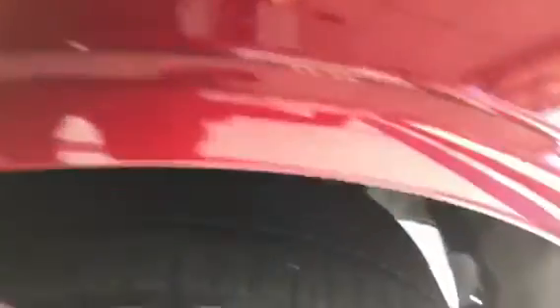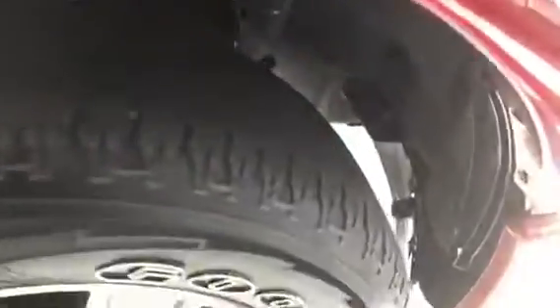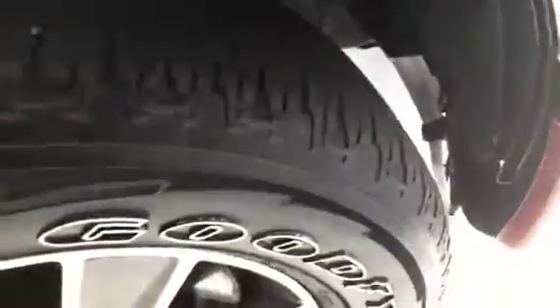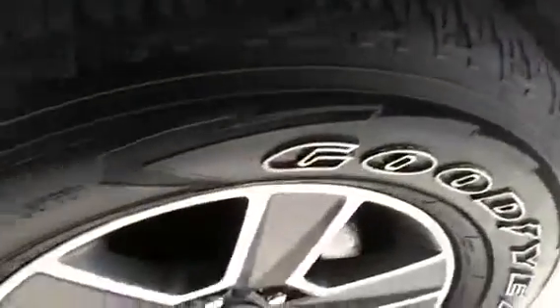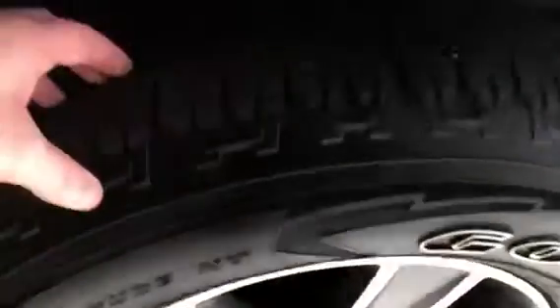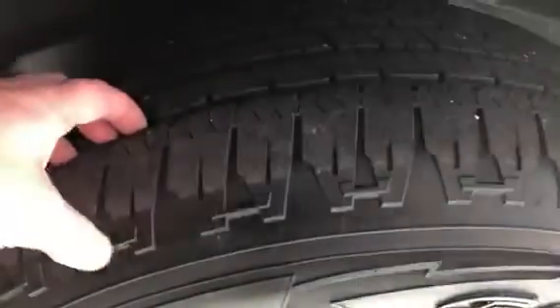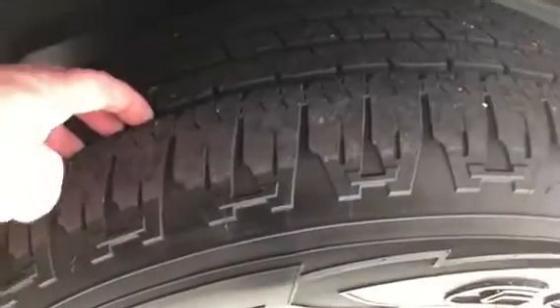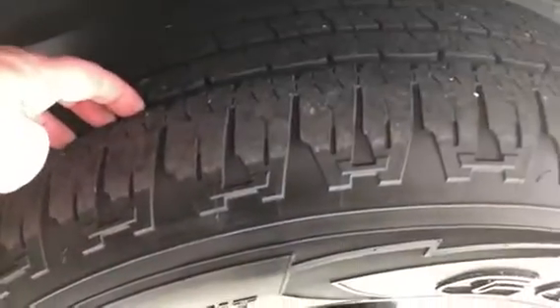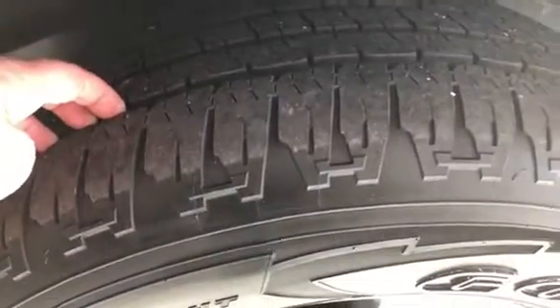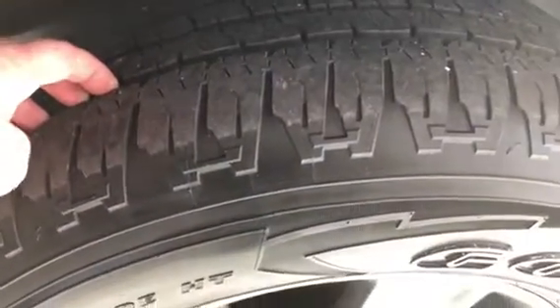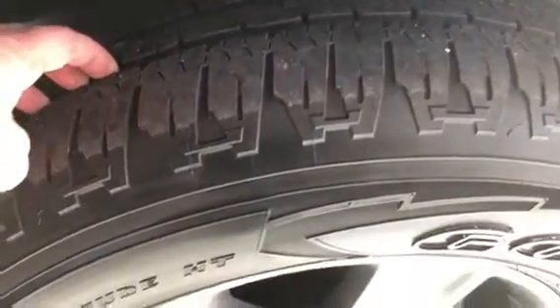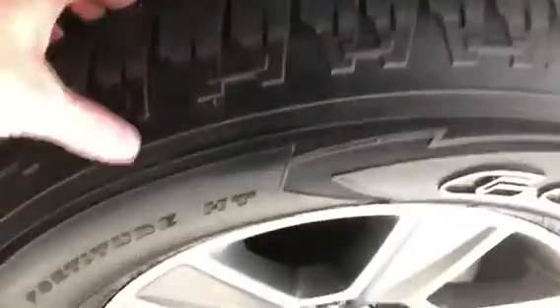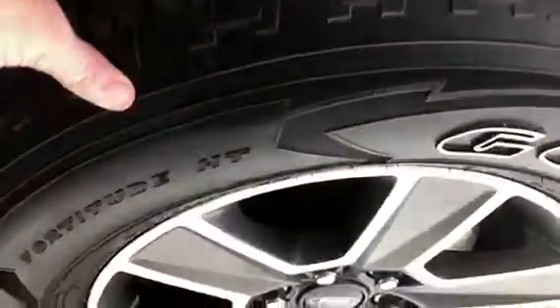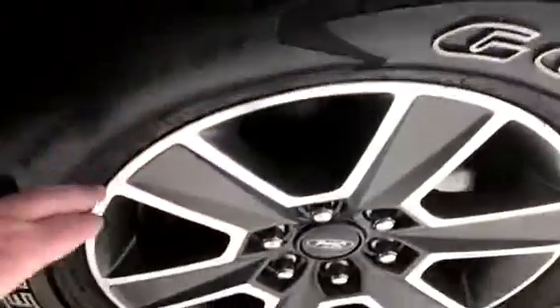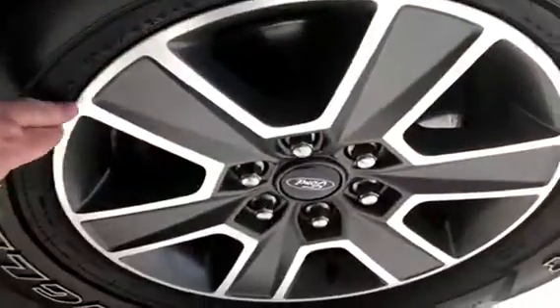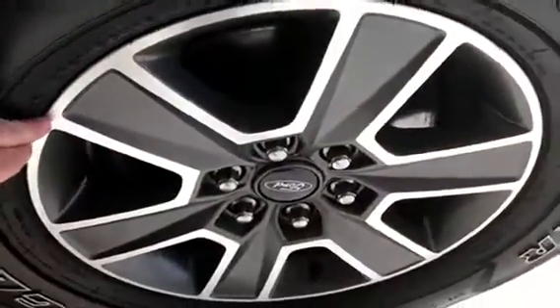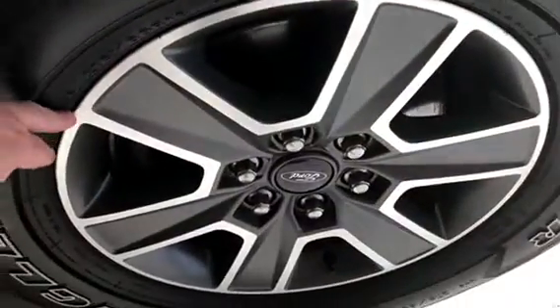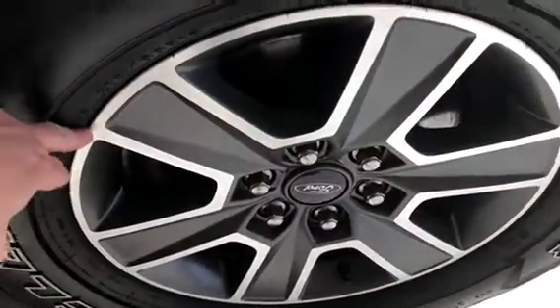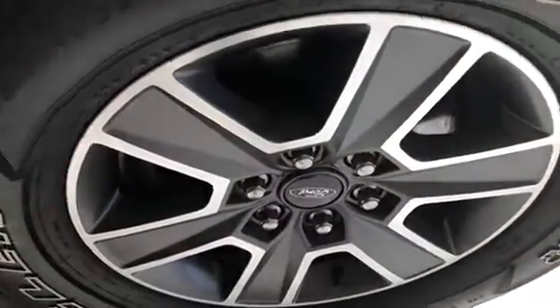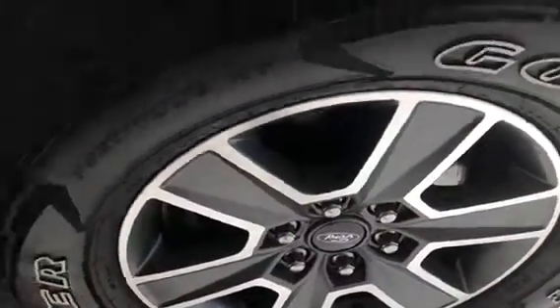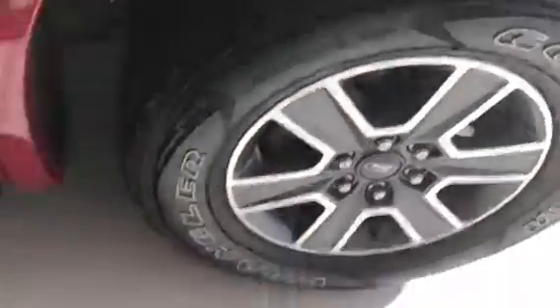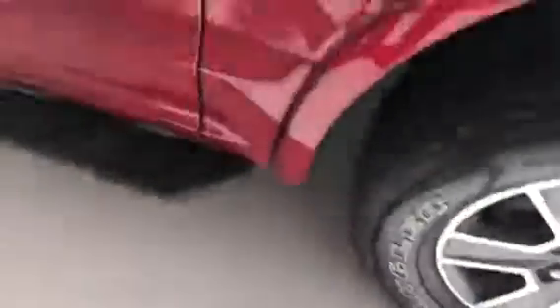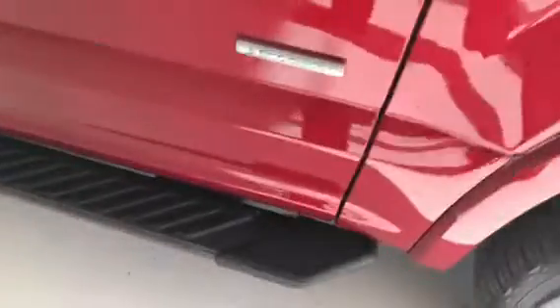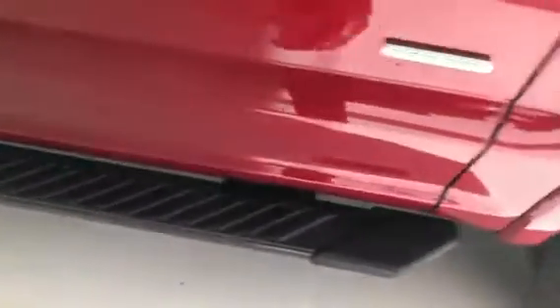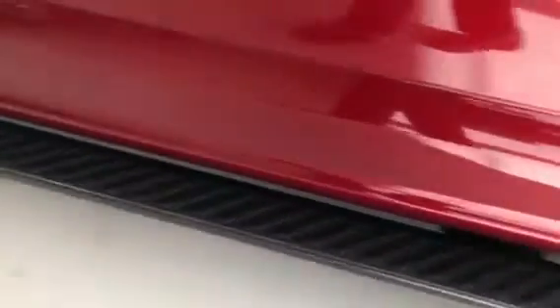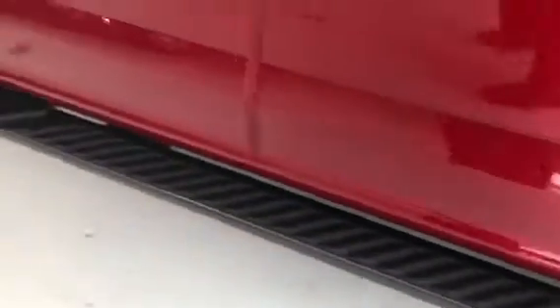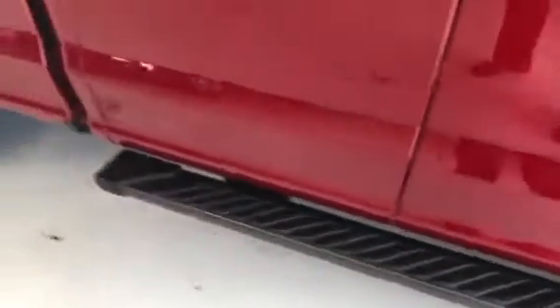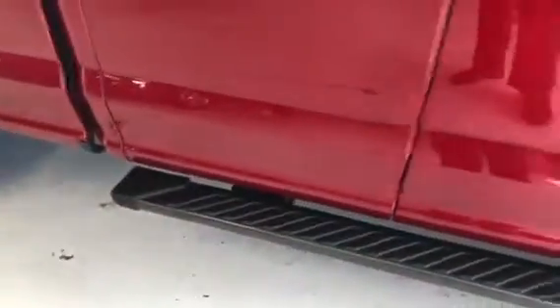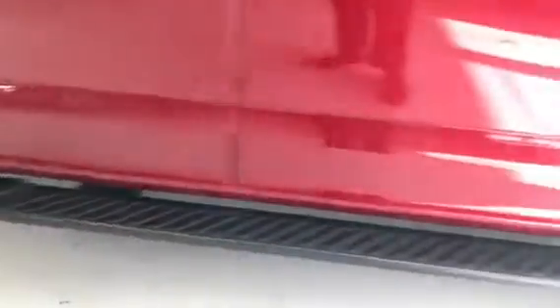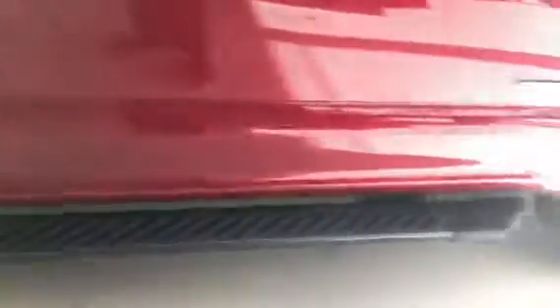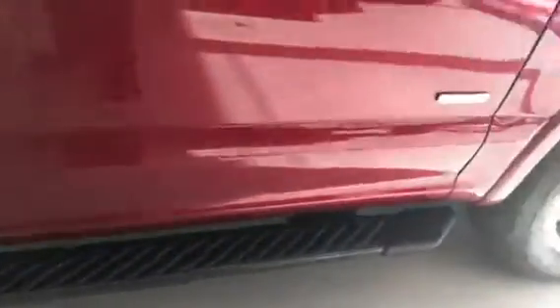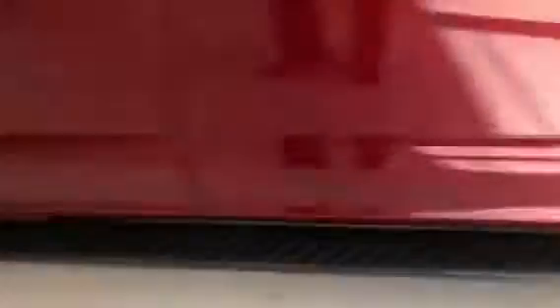Zooming in on these Goodyear tires, you can see they have about 6 to 7 thirty-seconds of tread — a little better than half. Plenty of tread there. Nice scuffery on the sport wheel here, 18-inch. You do get the door-to-door Ford factory black running boards, five-inch, as well.